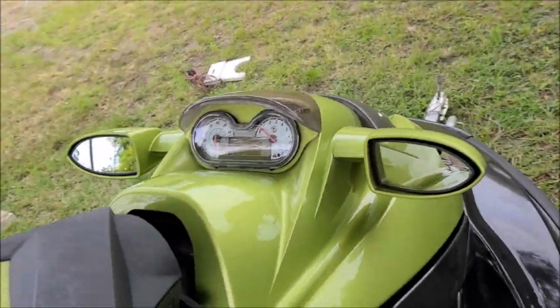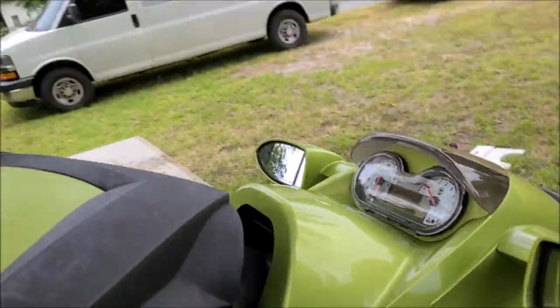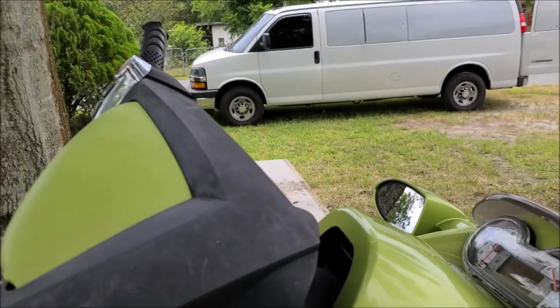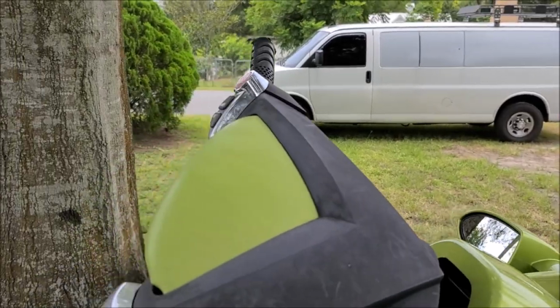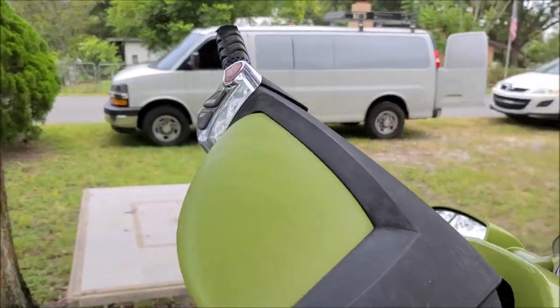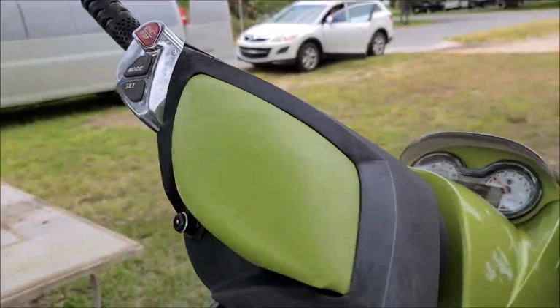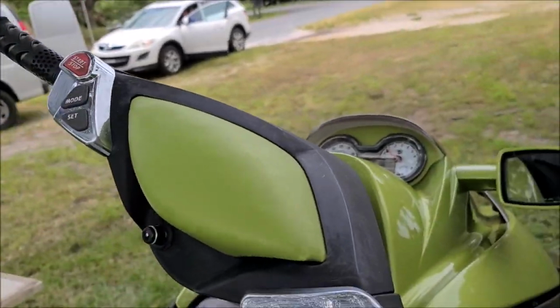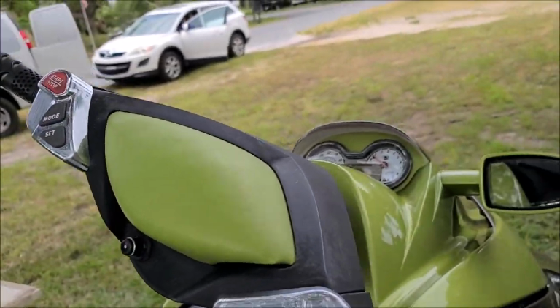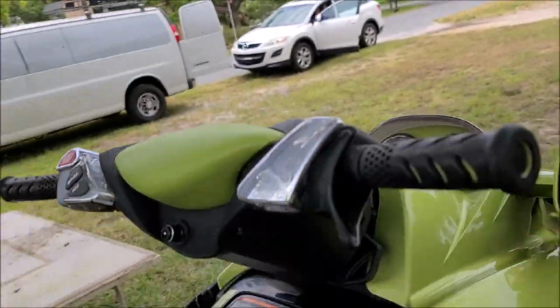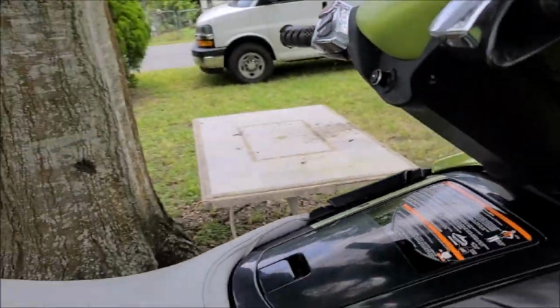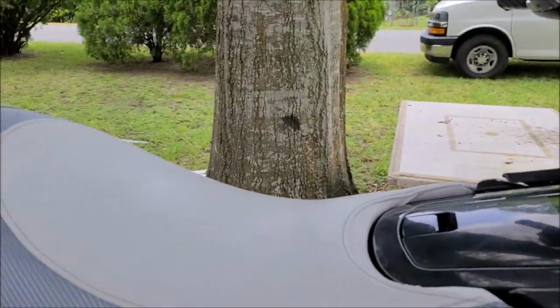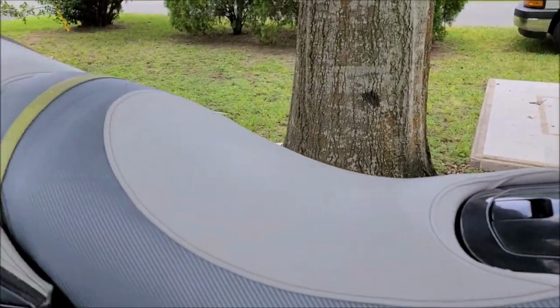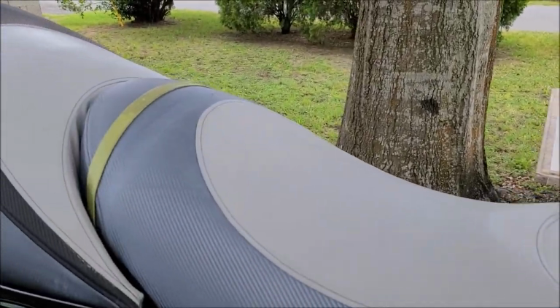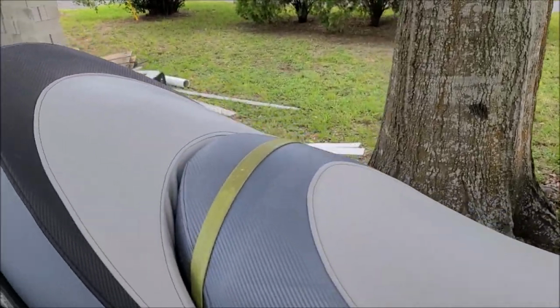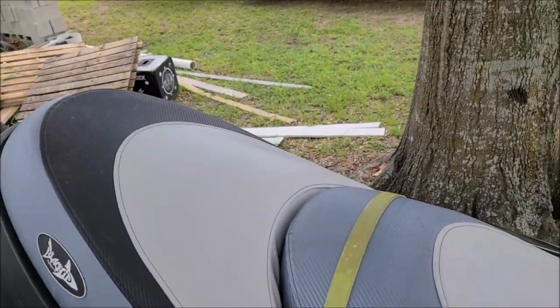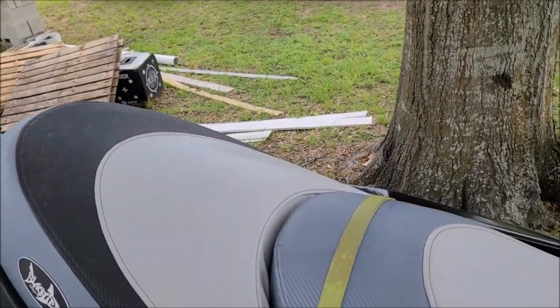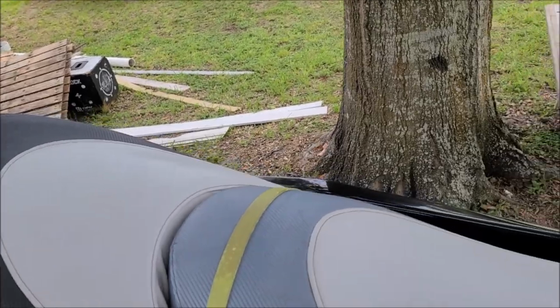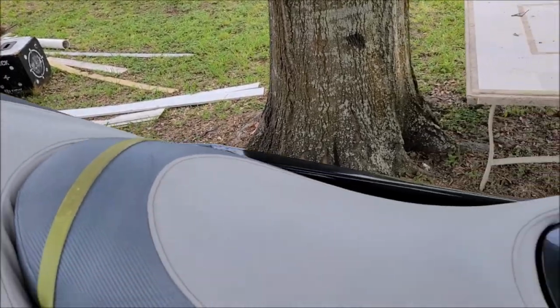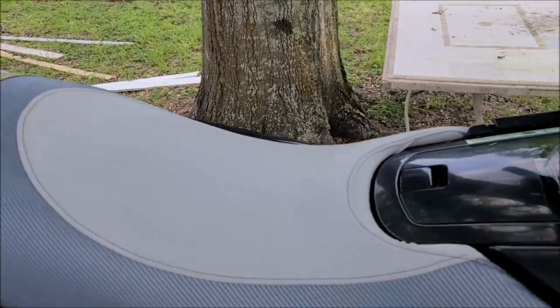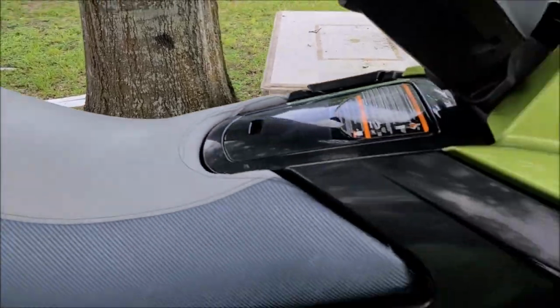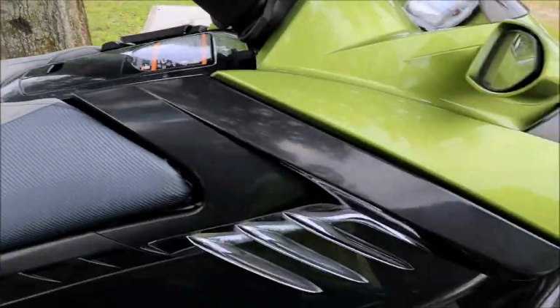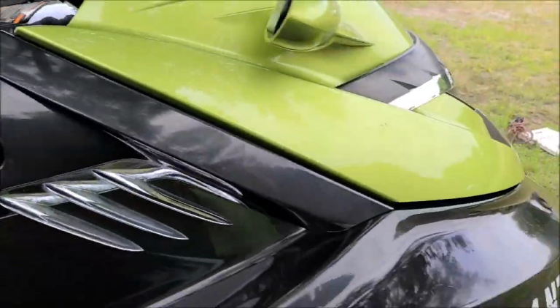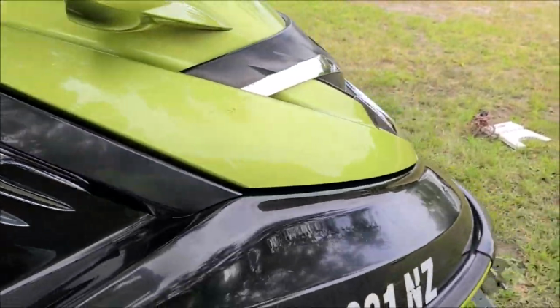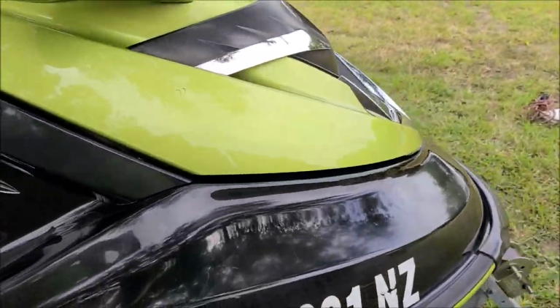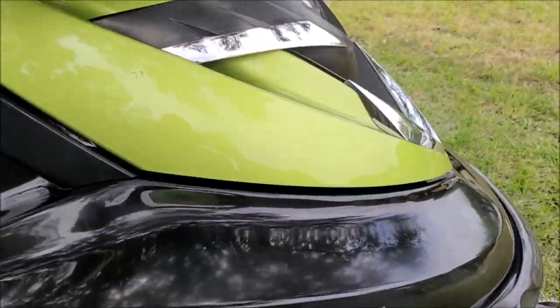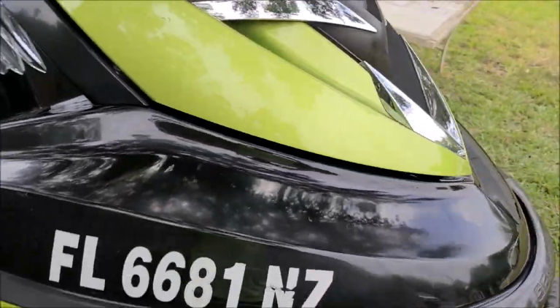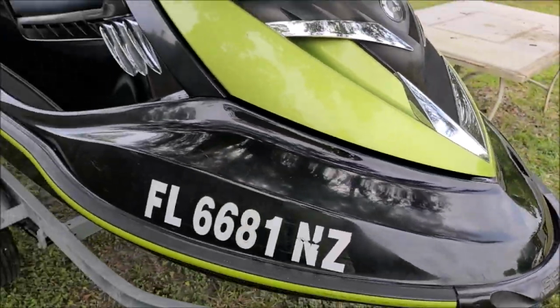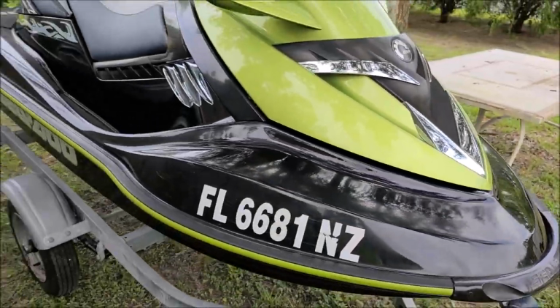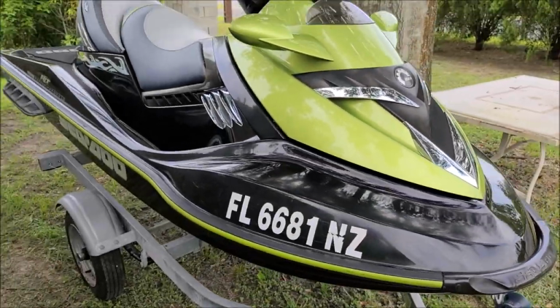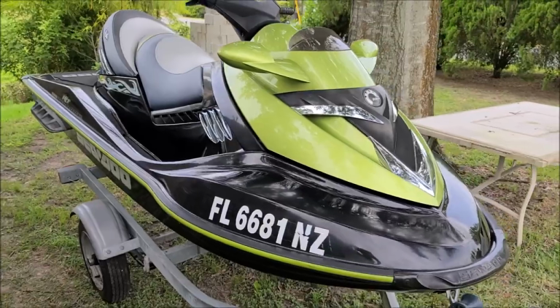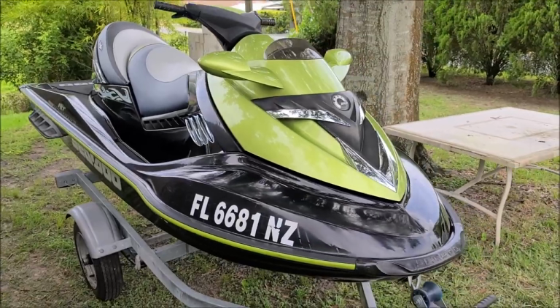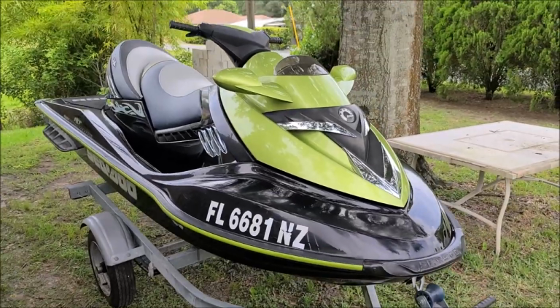Got all the mildew off that. I also got all the mildew off the seats — they look great now. There you go.